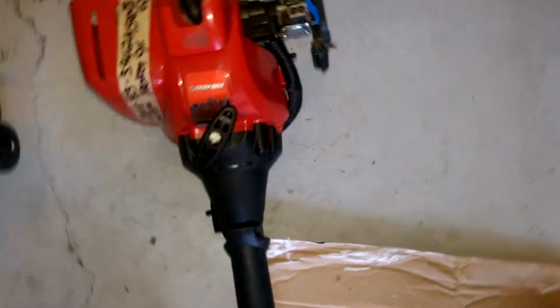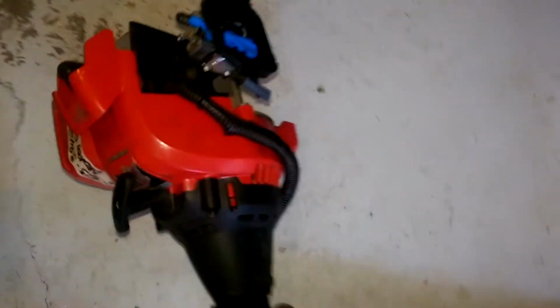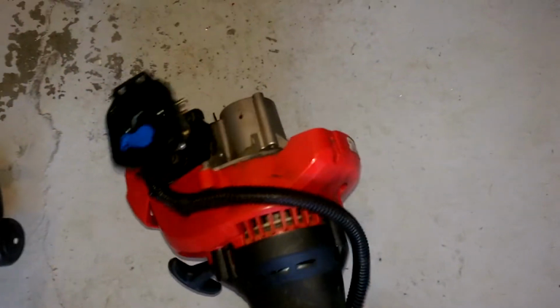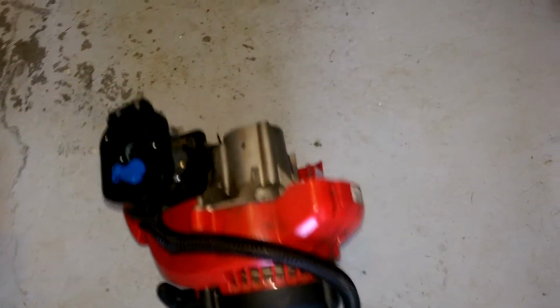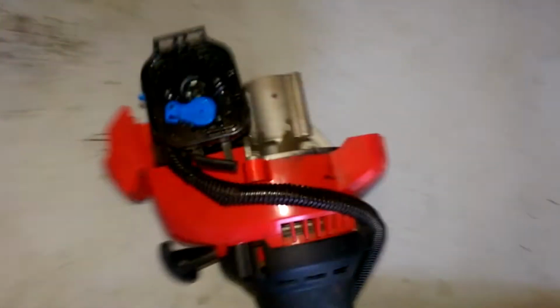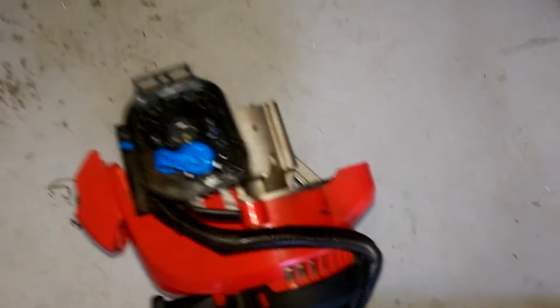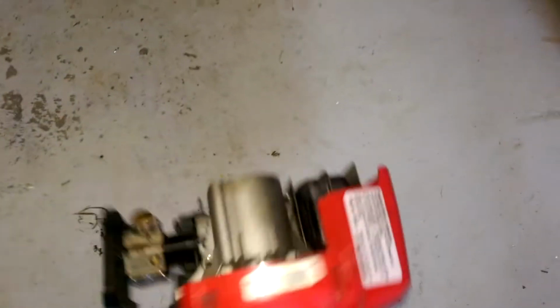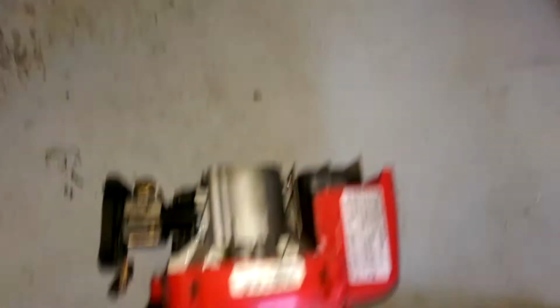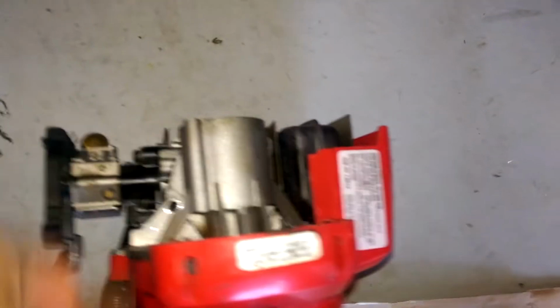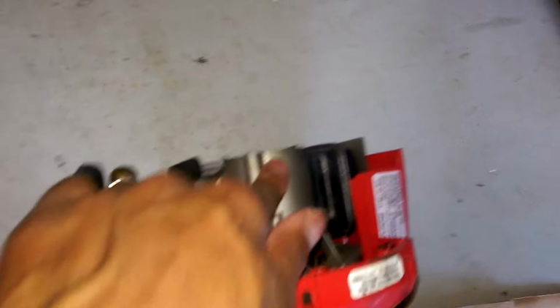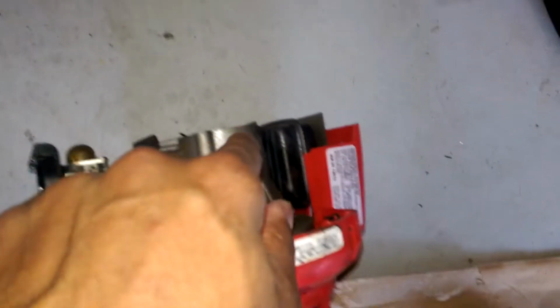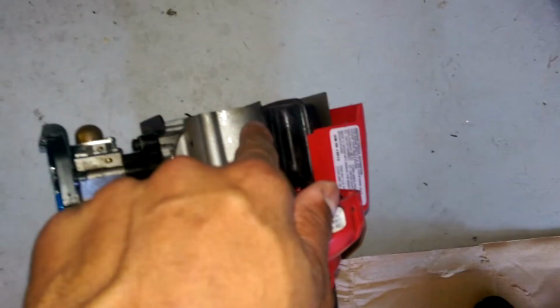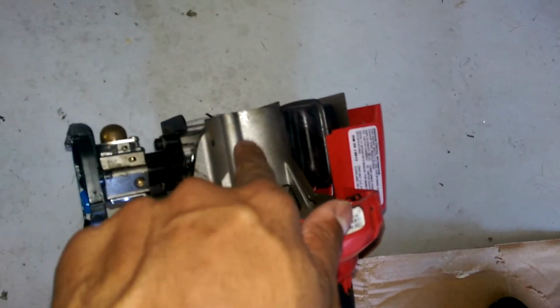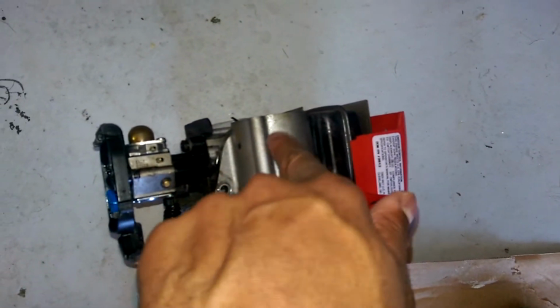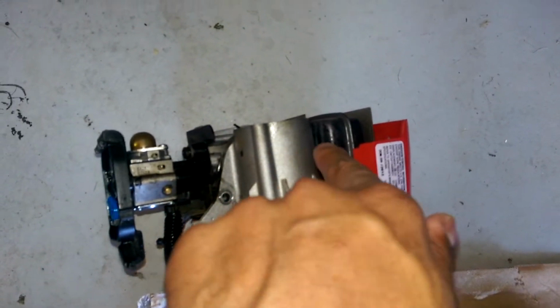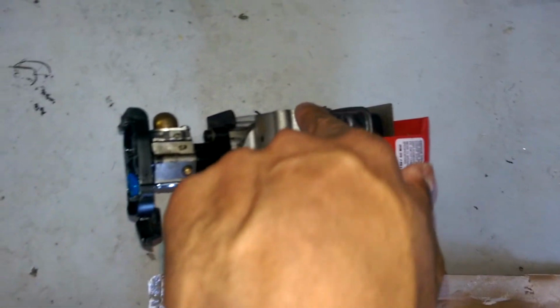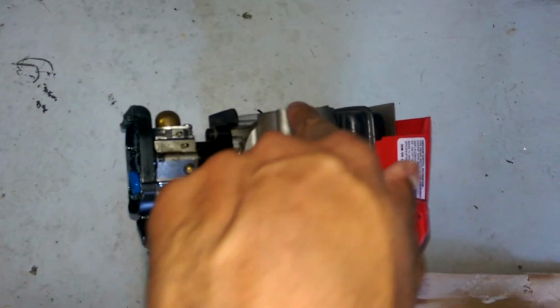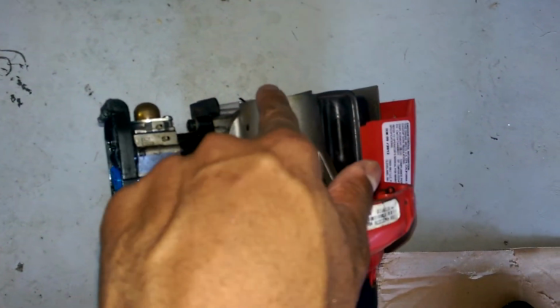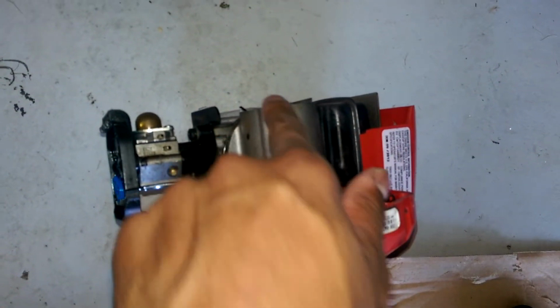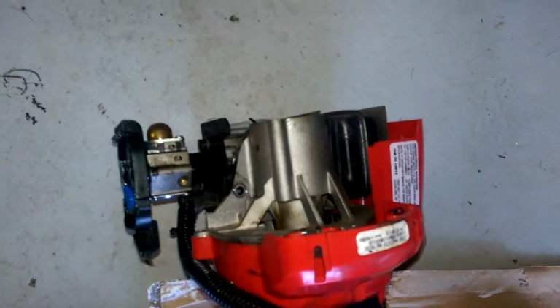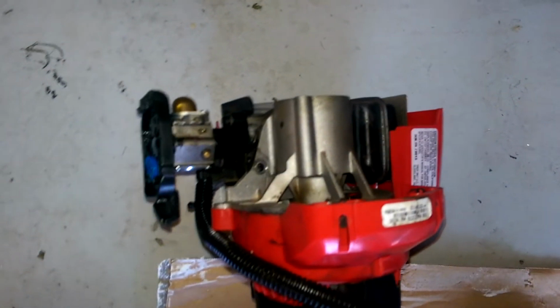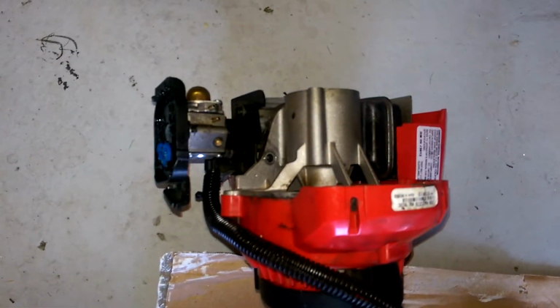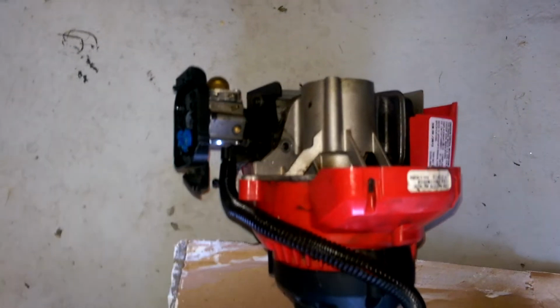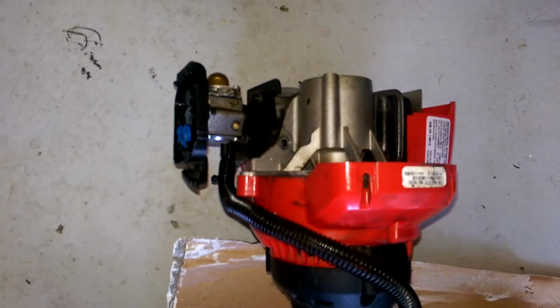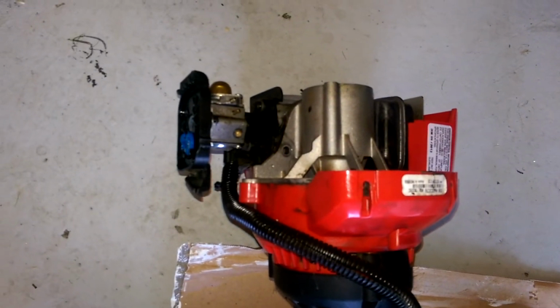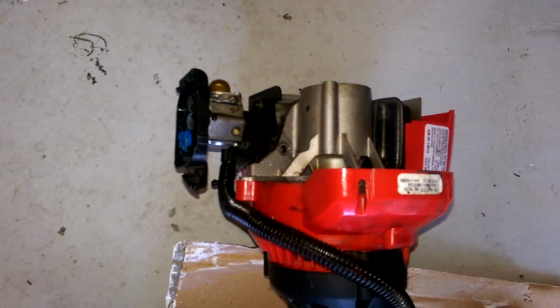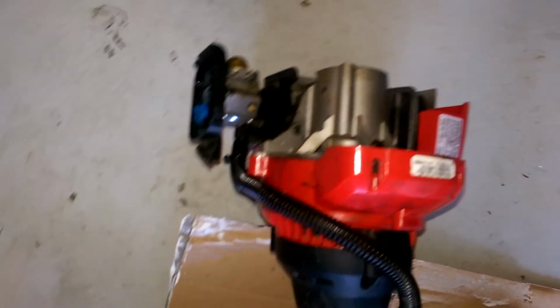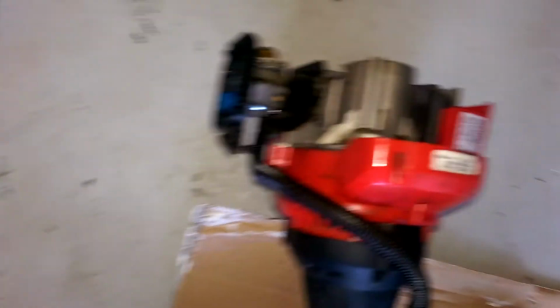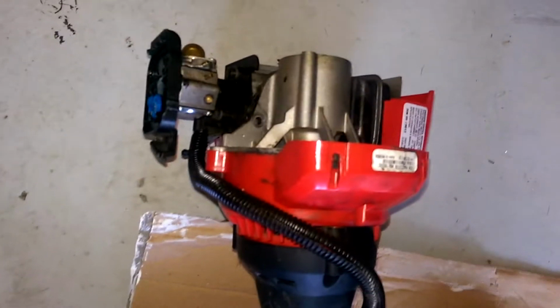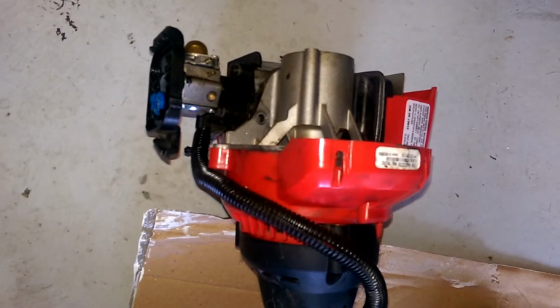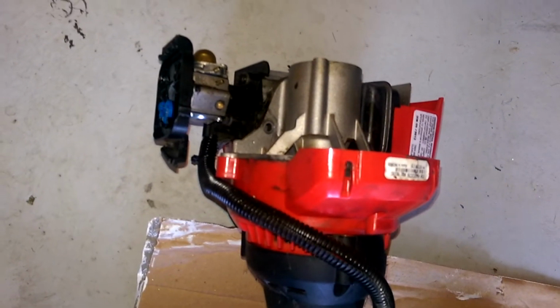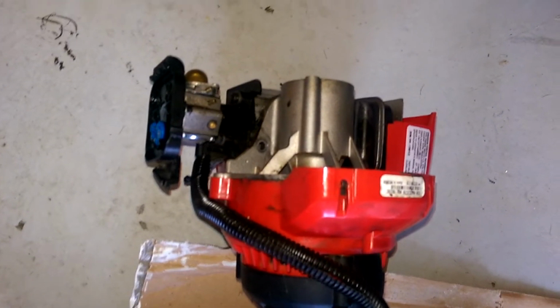I just brought it back from the shop. I don't know what this thing is — I think it's called a cylinder head. It is broken and it's unrepairable. Luckily, it's still under warranty, so I'm going to contact Troy-Bilt and try to get my money back.